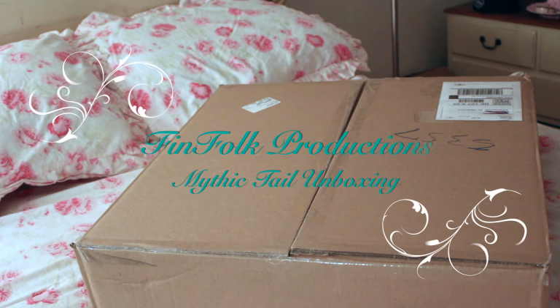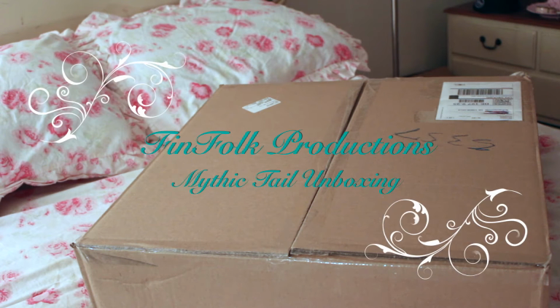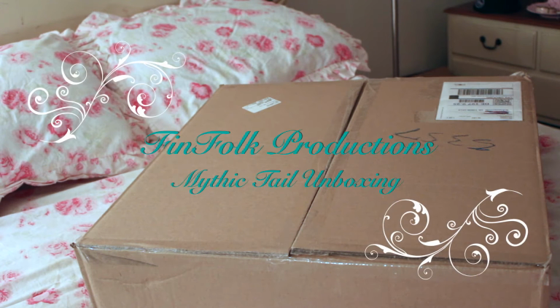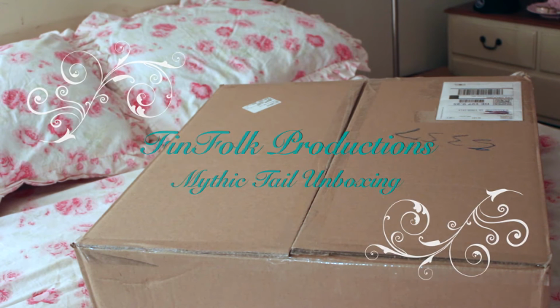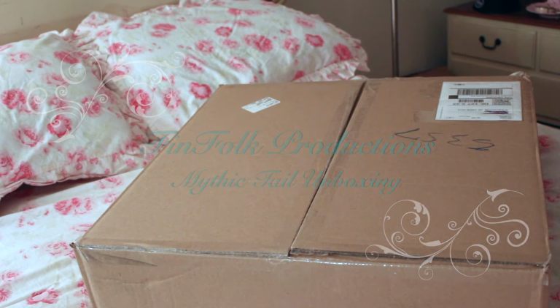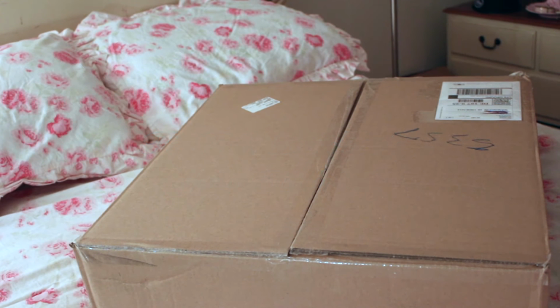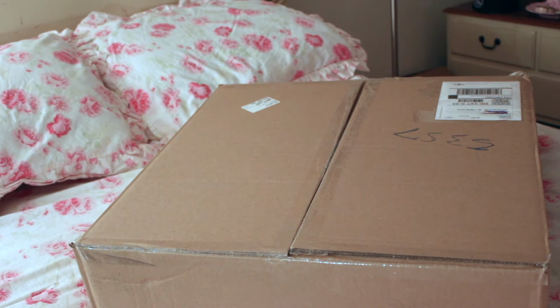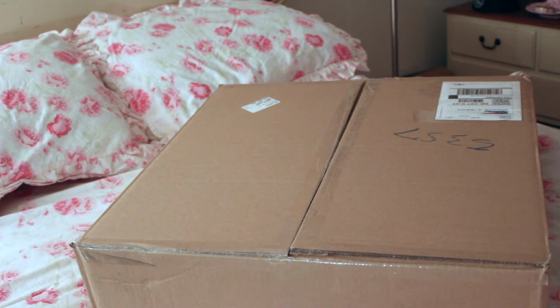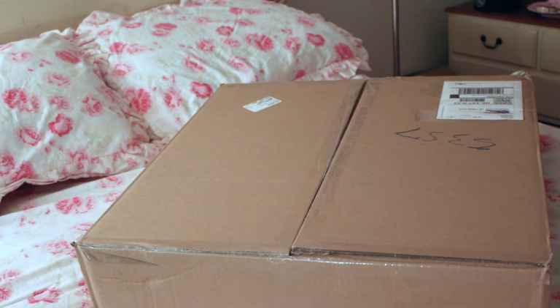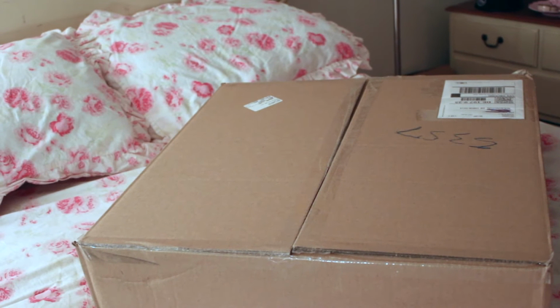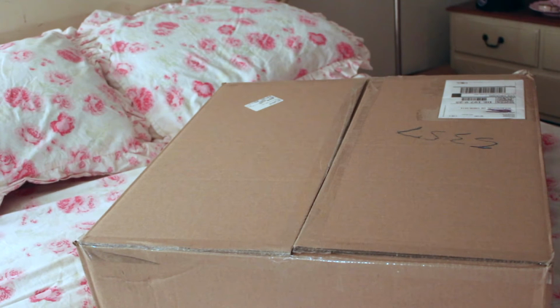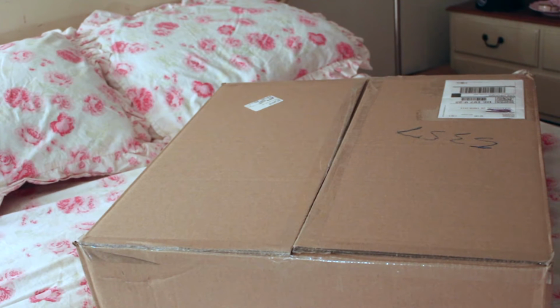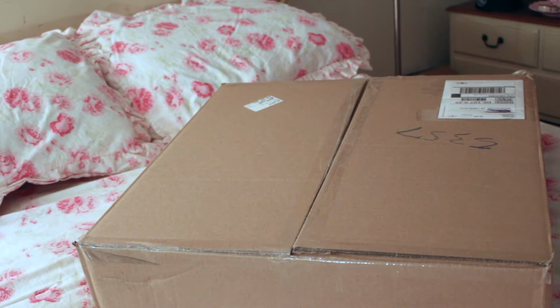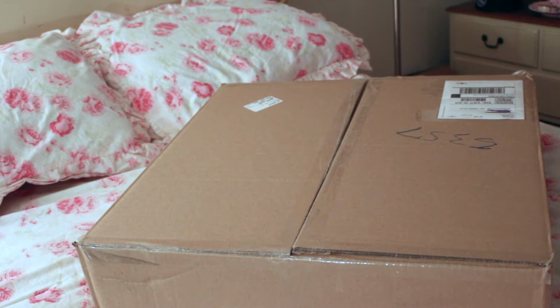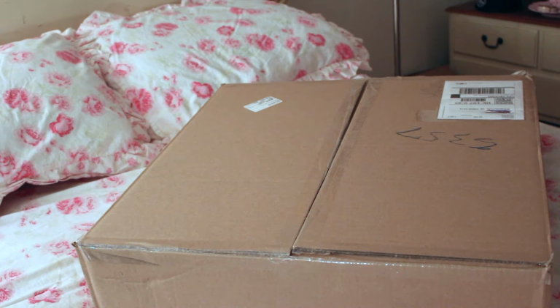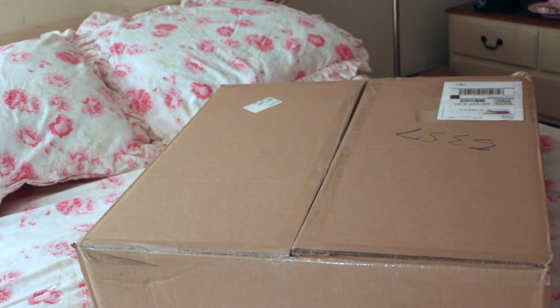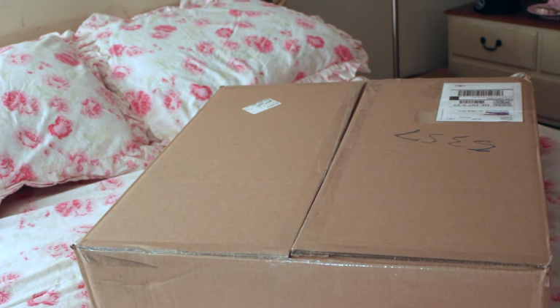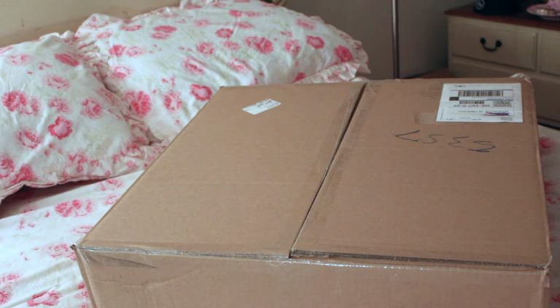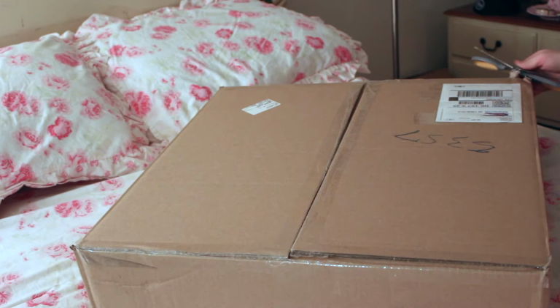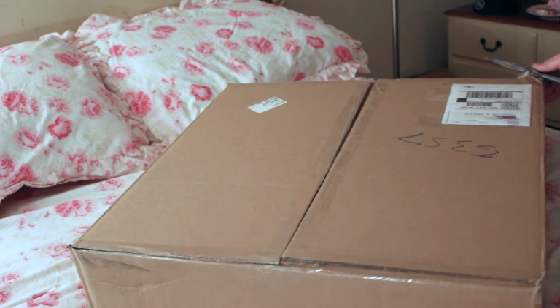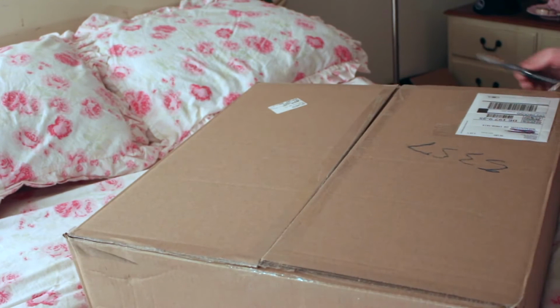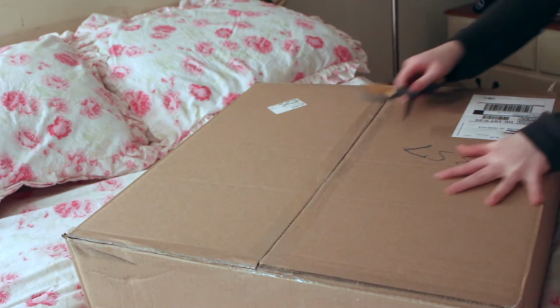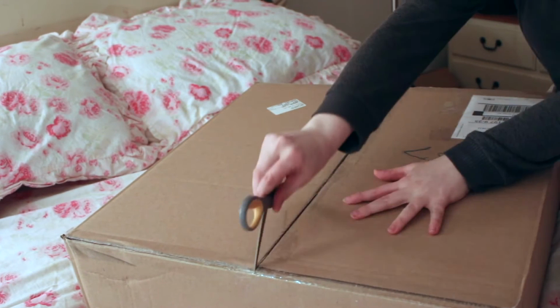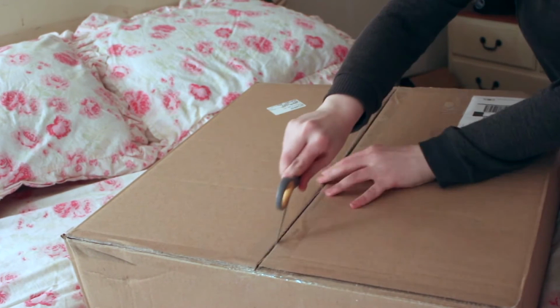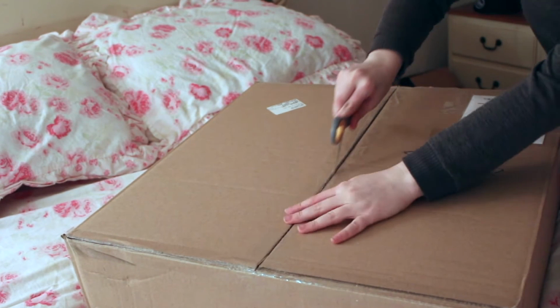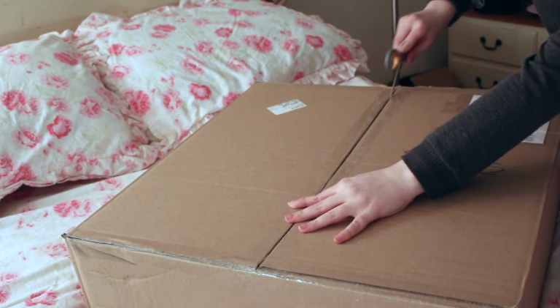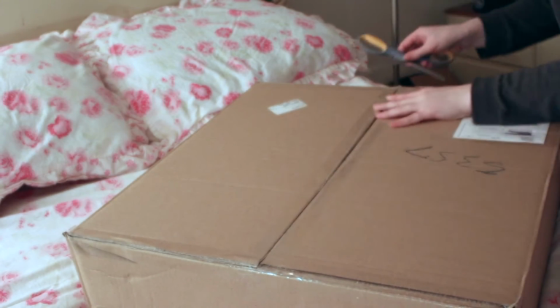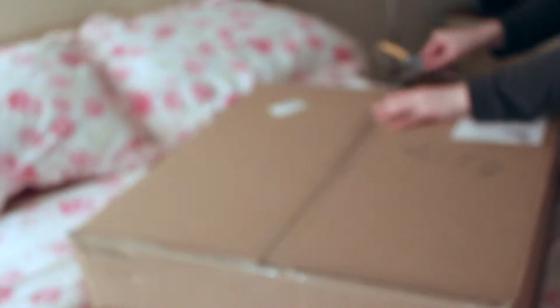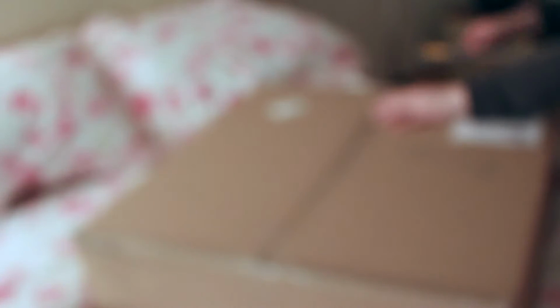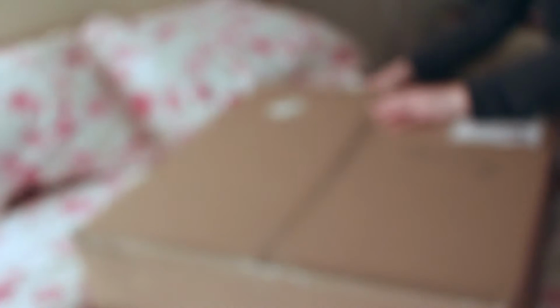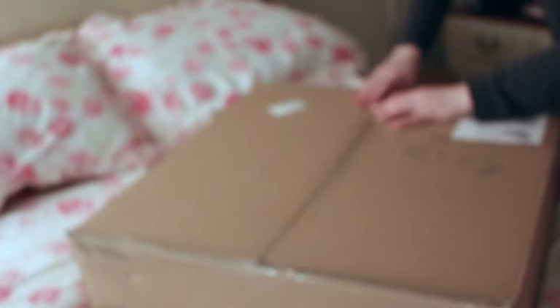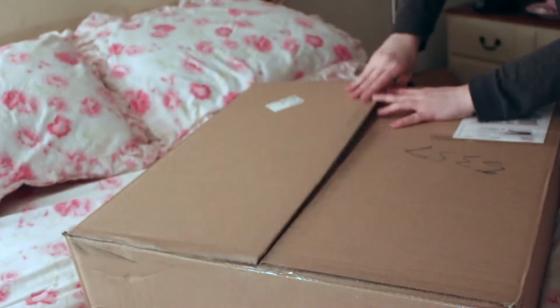Hi YouTube, this is Kimberly and this is going to be an unboxing video for the new Finfolk Mythic Tail. Finfolk Productions is a known mermaid tail company where they make custom, beautiful silicone mermaid tails.